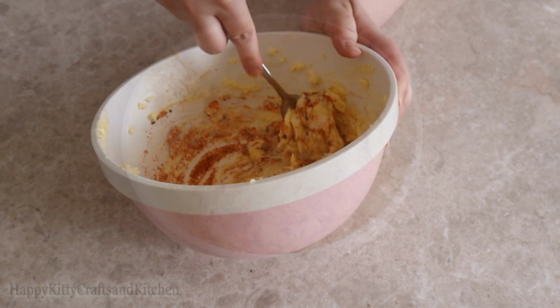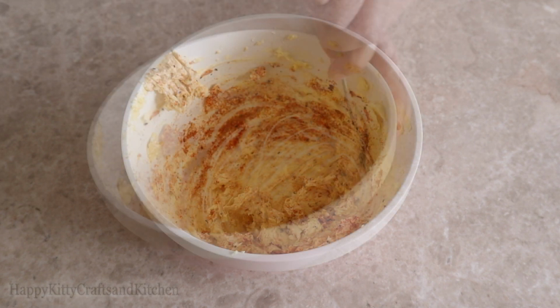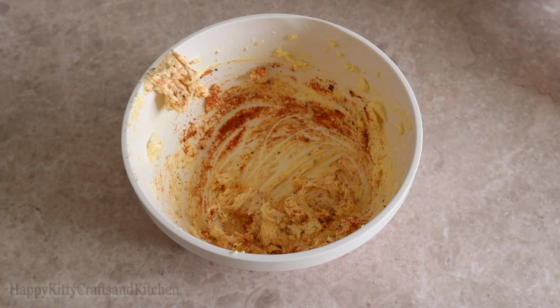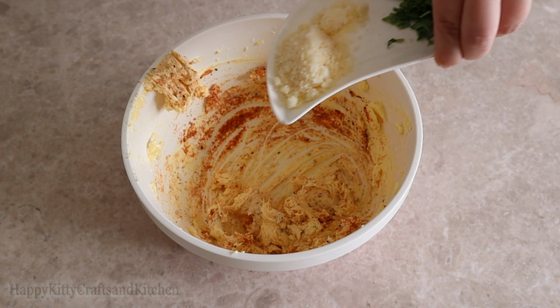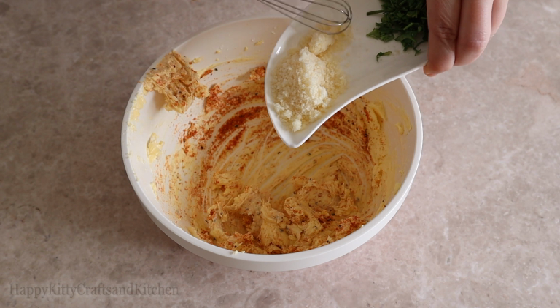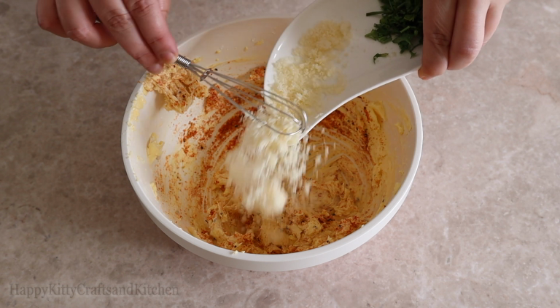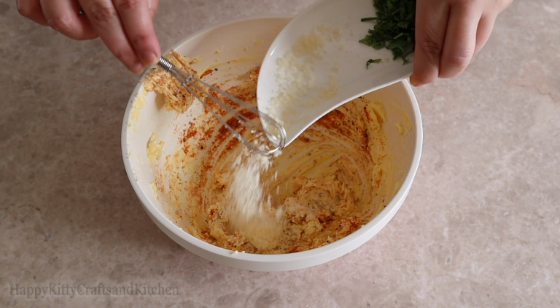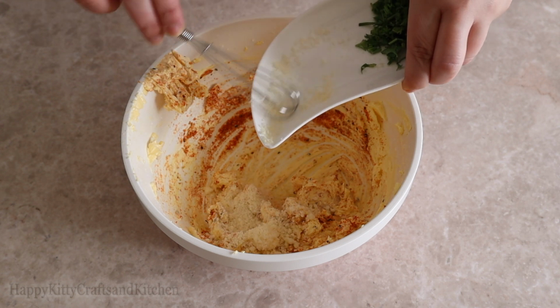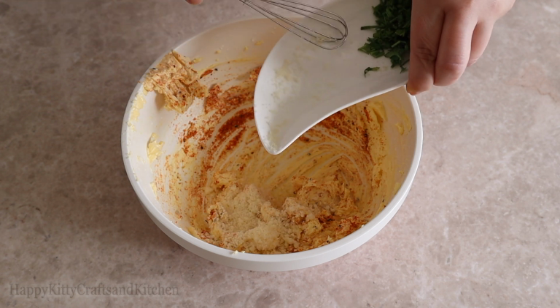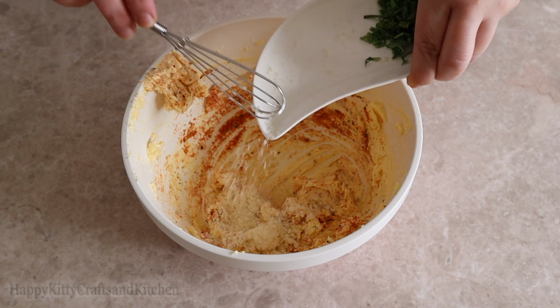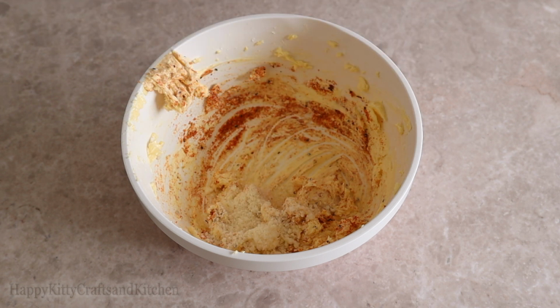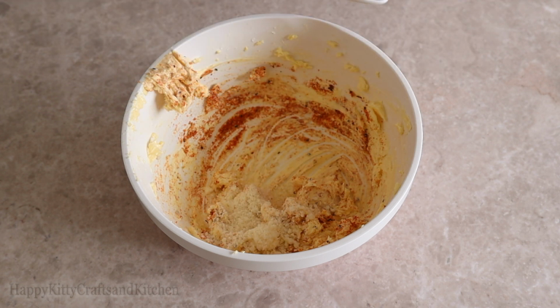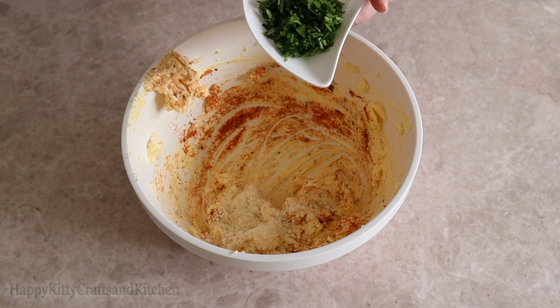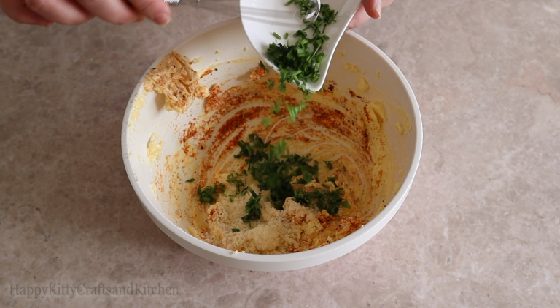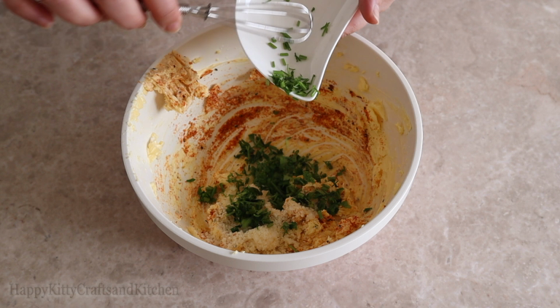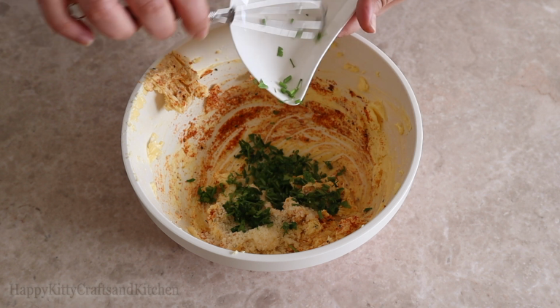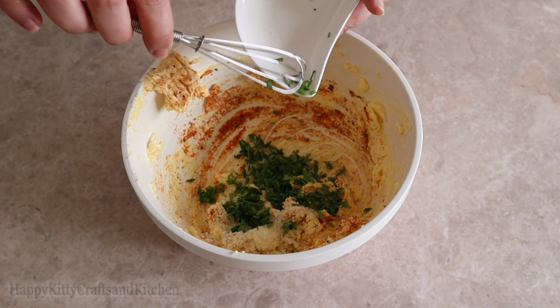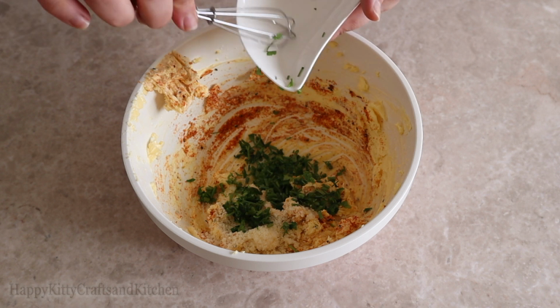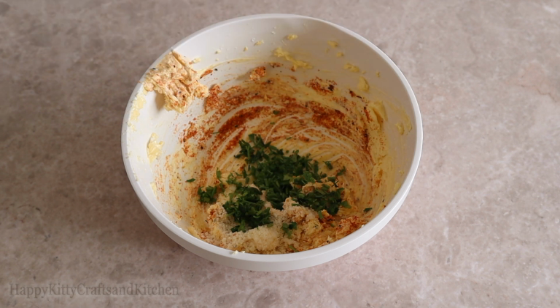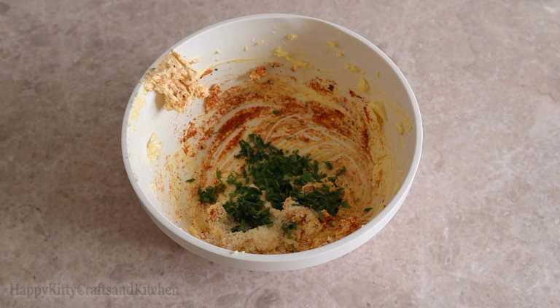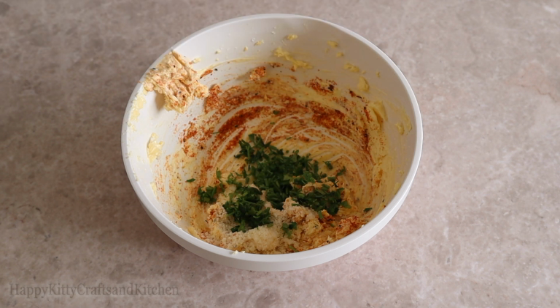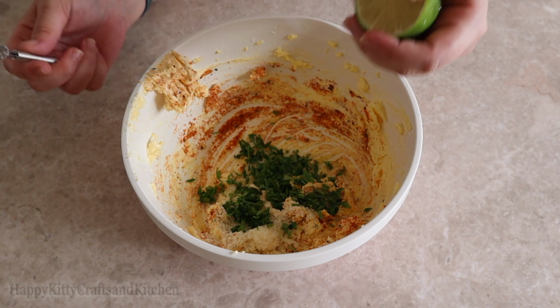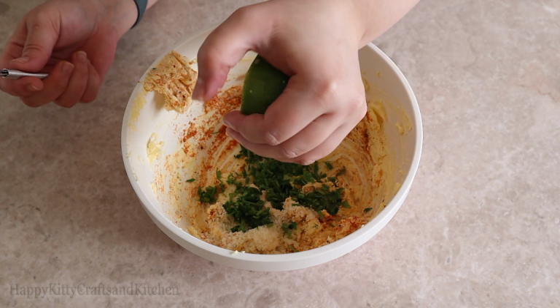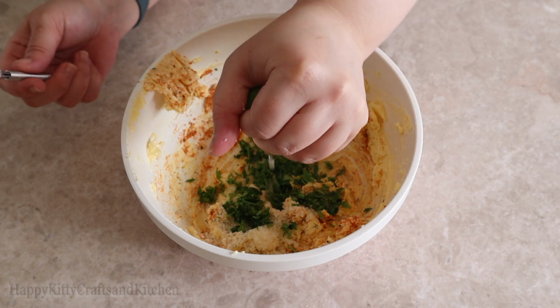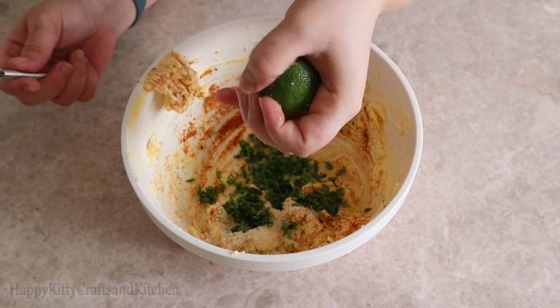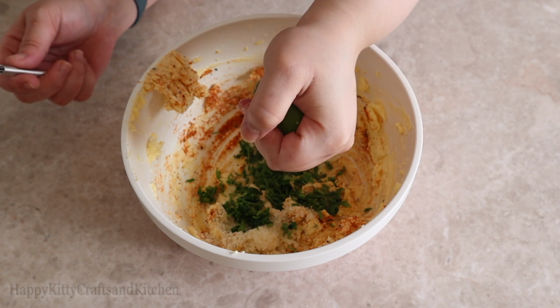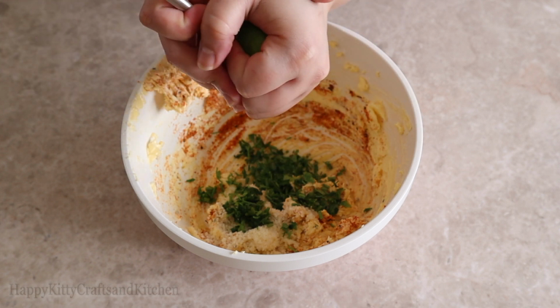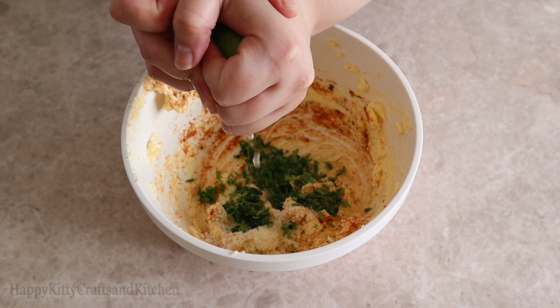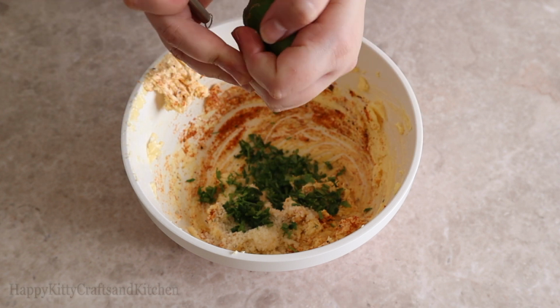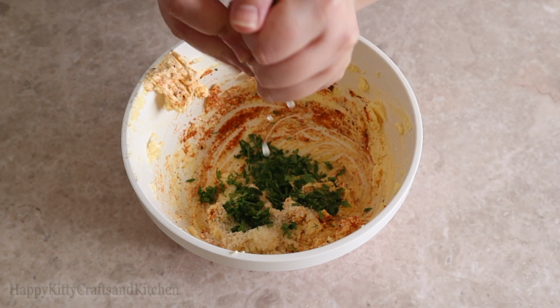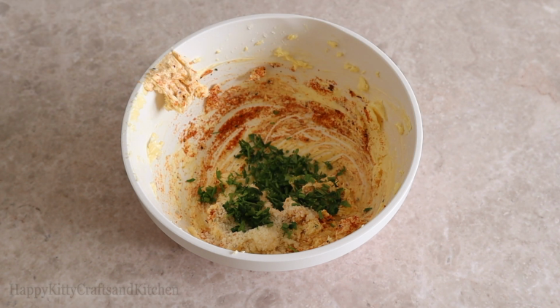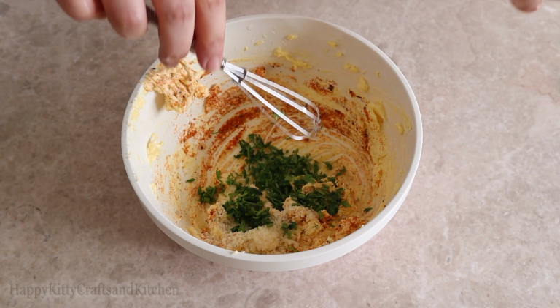Then I'm adding in parmesan cheese for saltiness and additional flavor, and chopped parsley for color and texture. Mix until everything is well integrated and taste to see if it needs salt, more pepper, or even more lime.